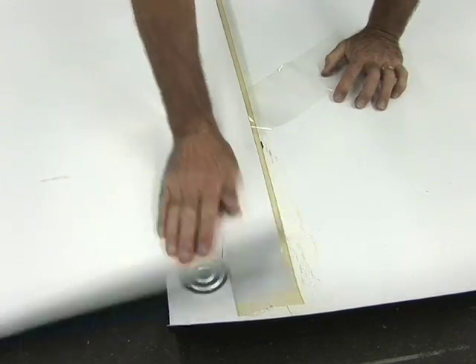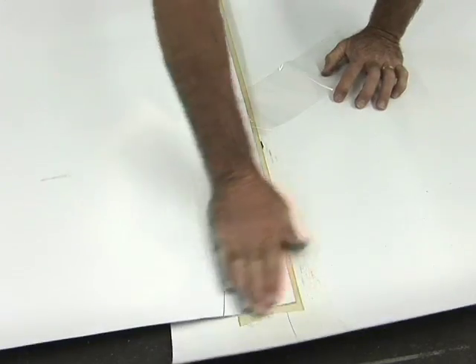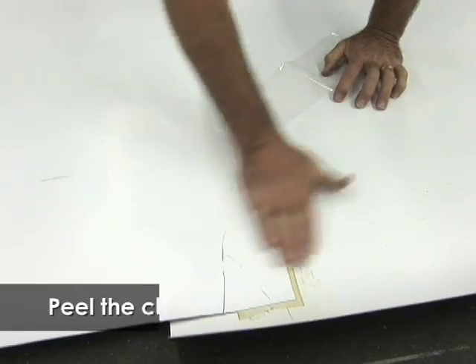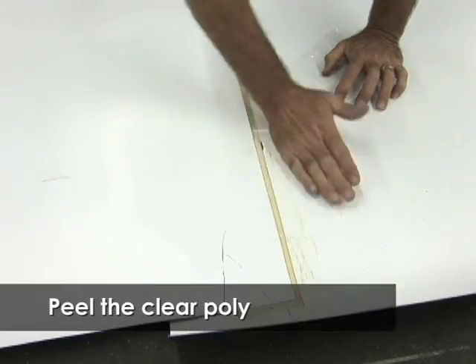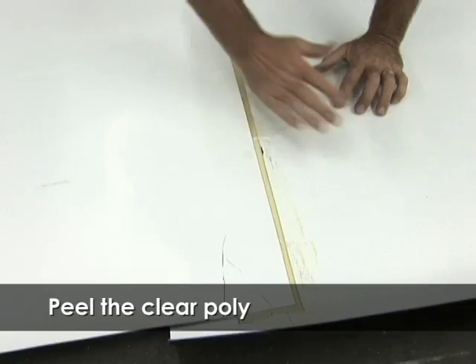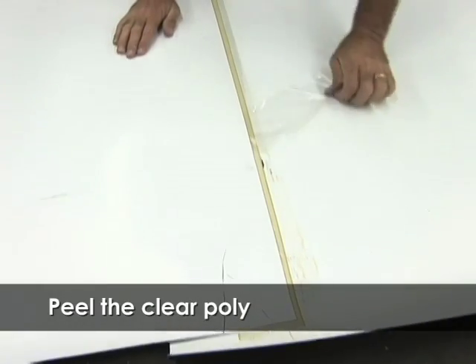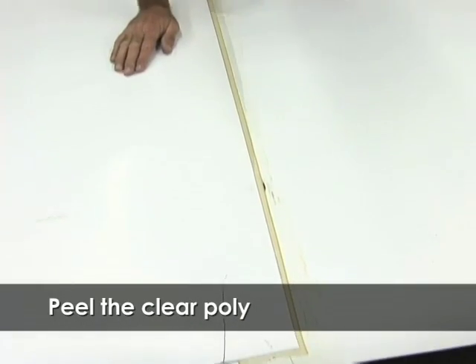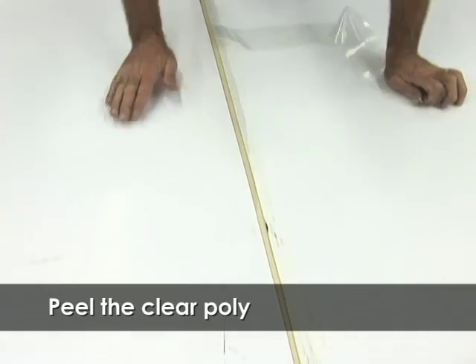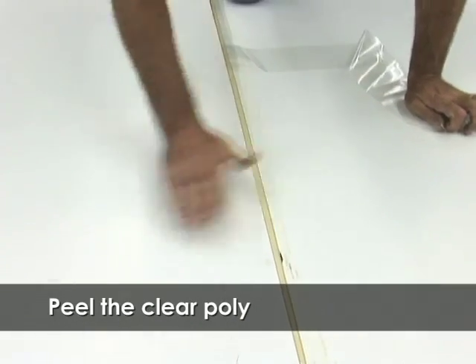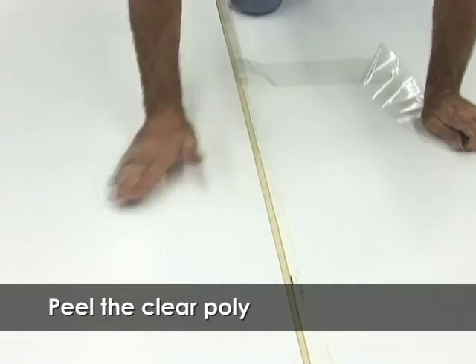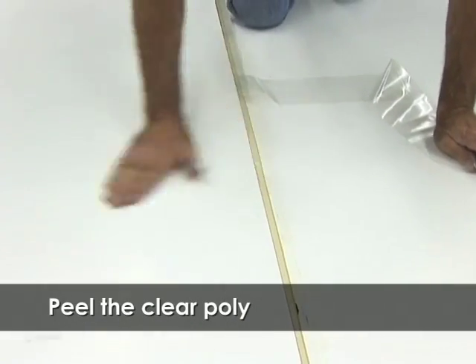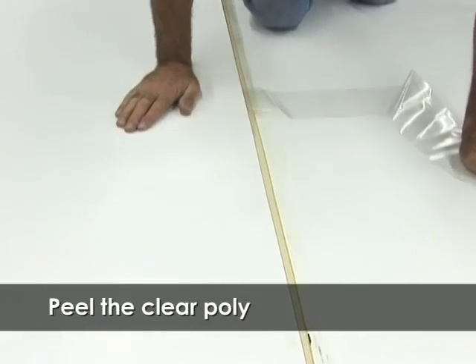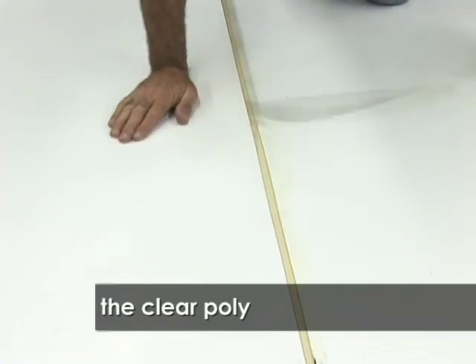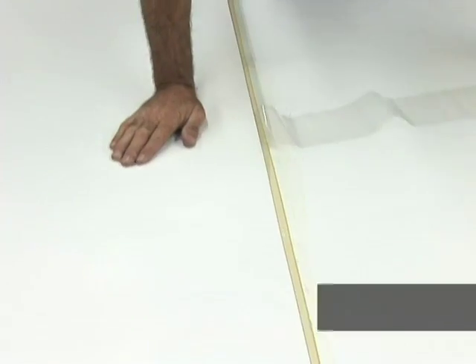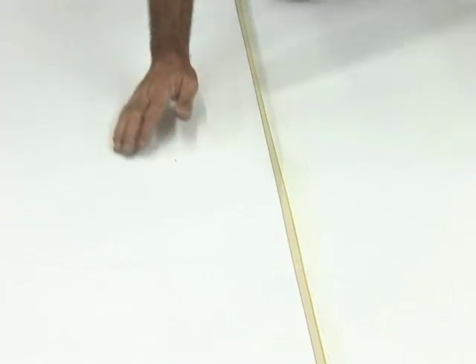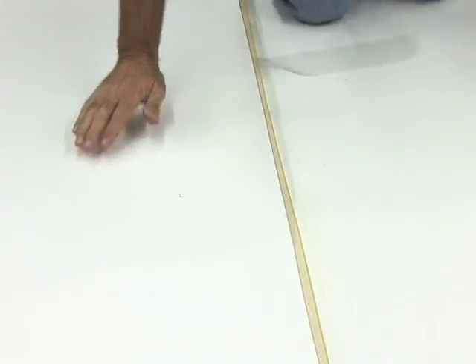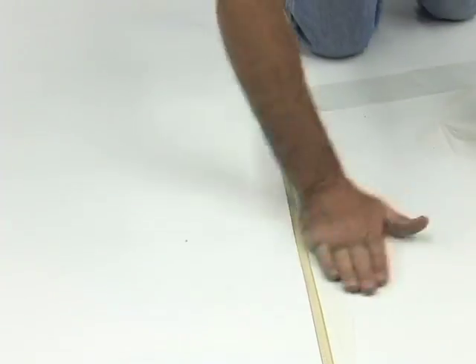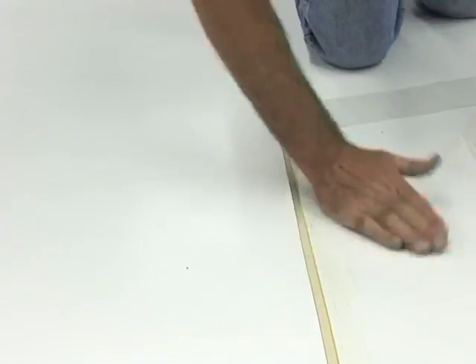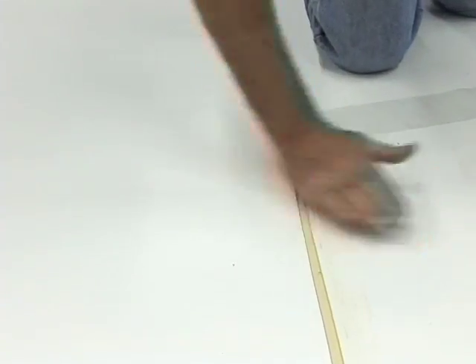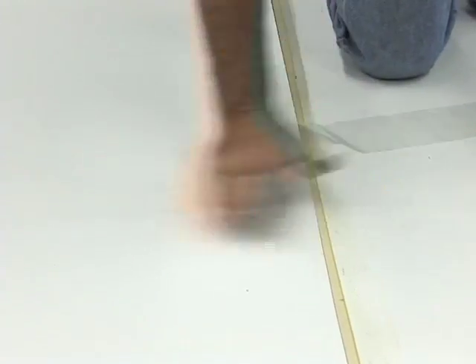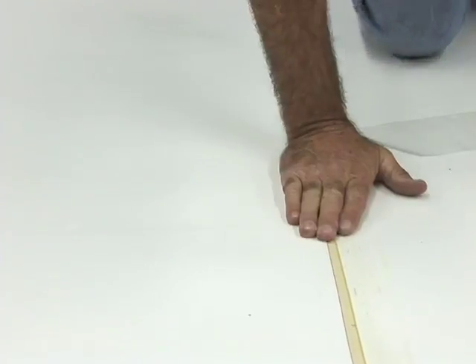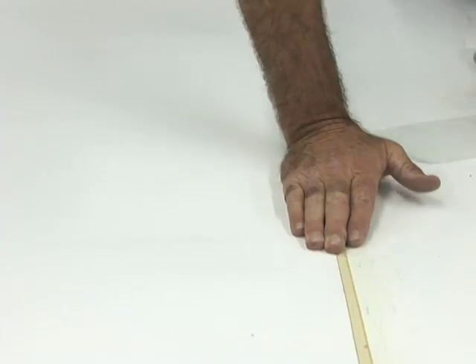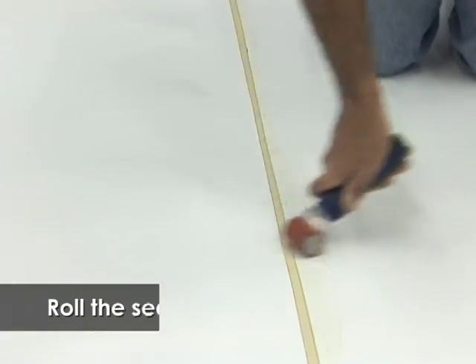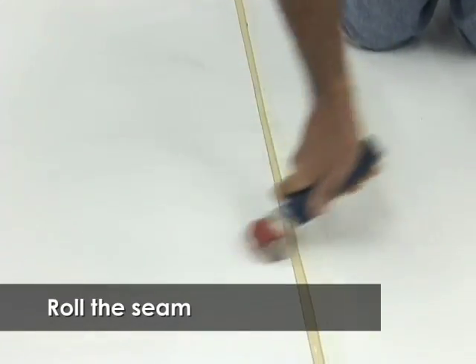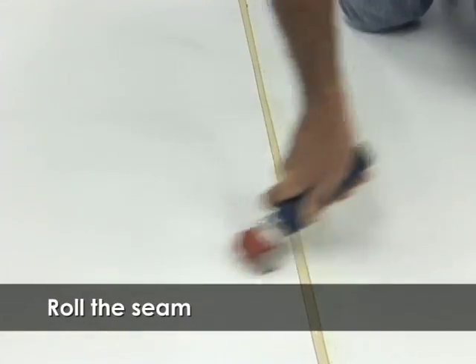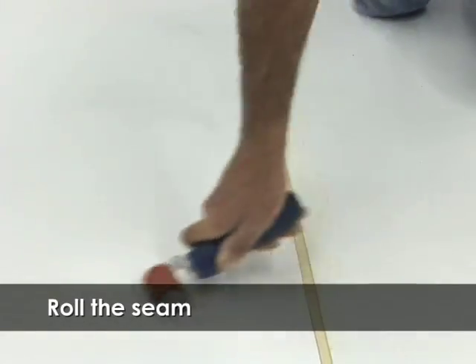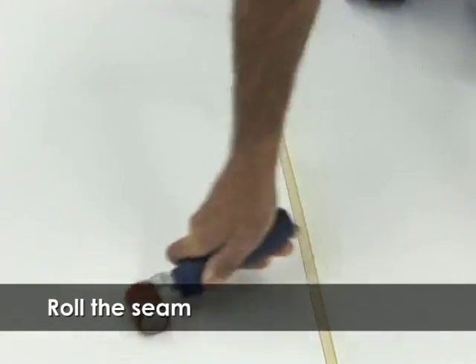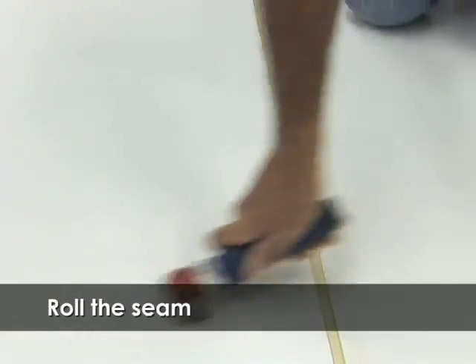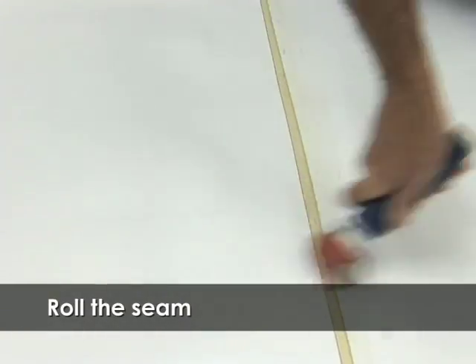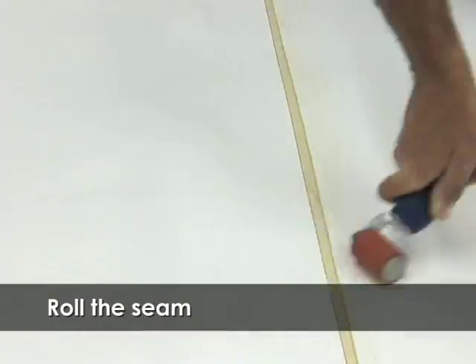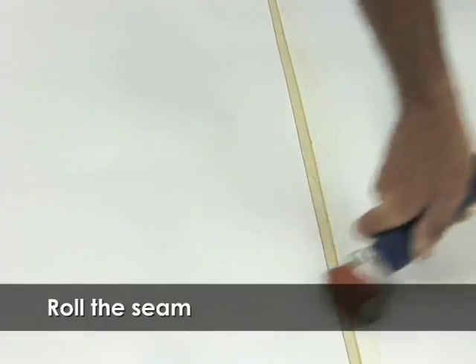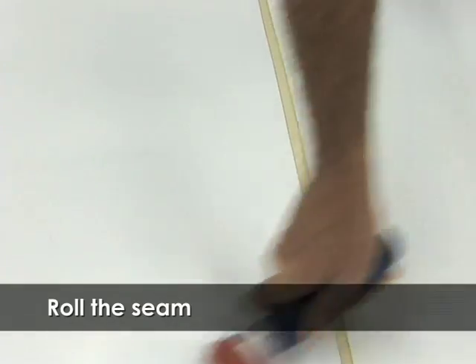Peel the clear poly and apply firm hand pressure towards the outside edge of the seam to remove any trapped air. Roll the seam tape with a 2 inch wide roller. Always roll across the seam.